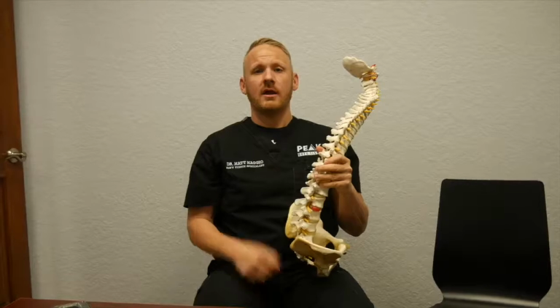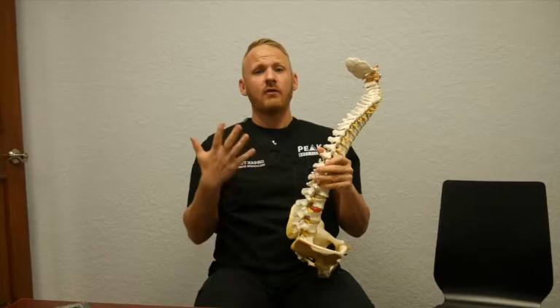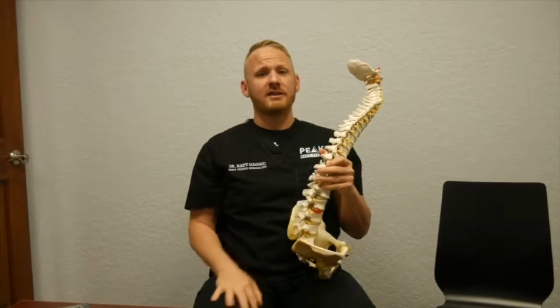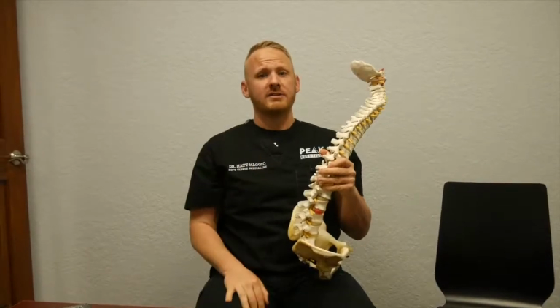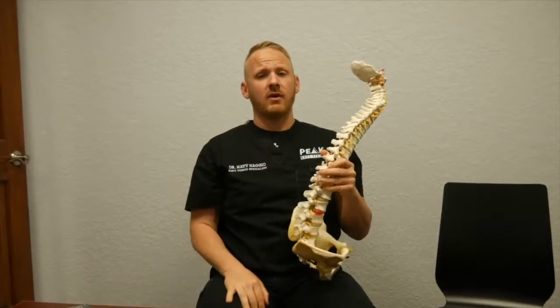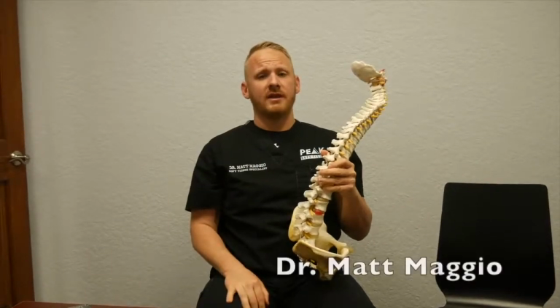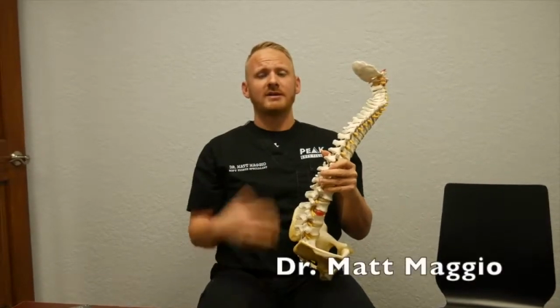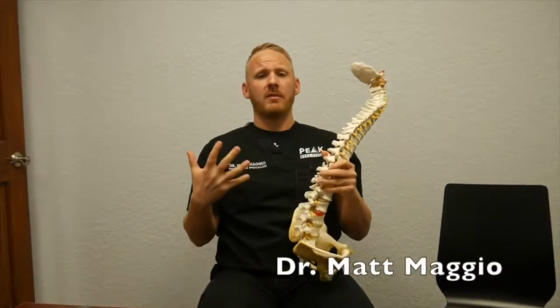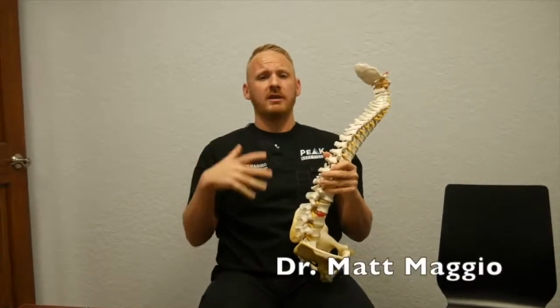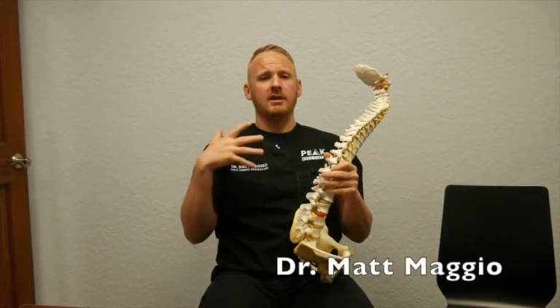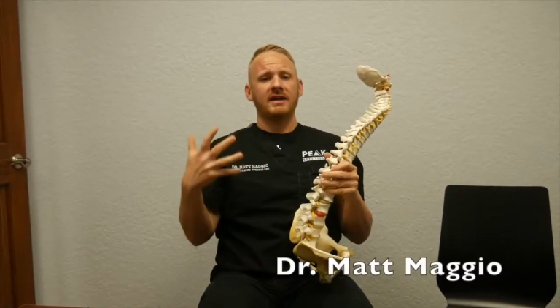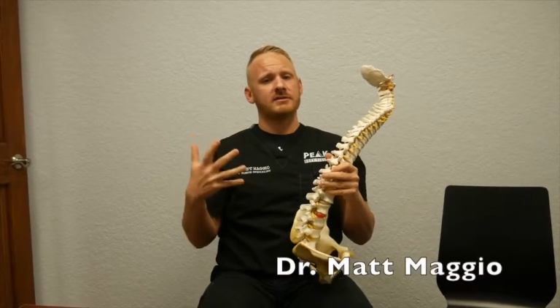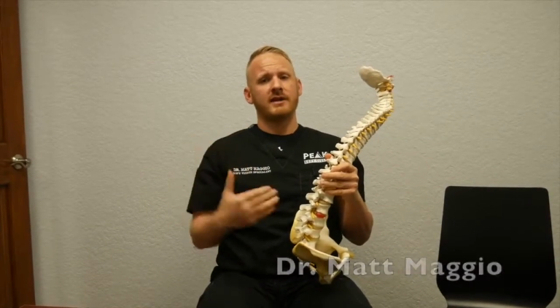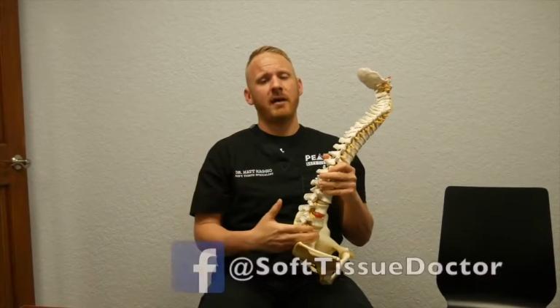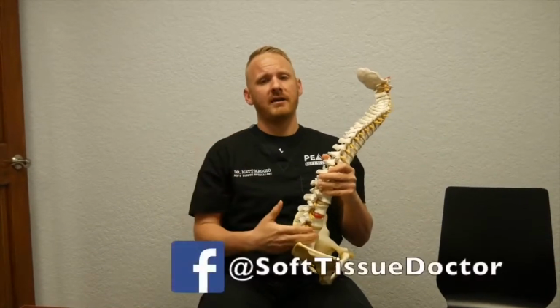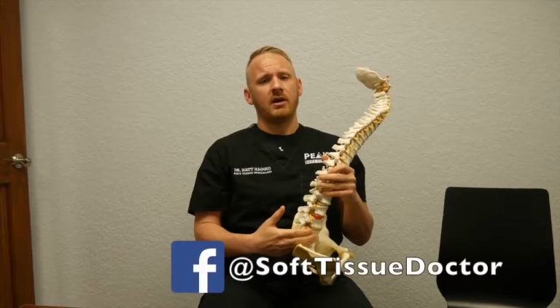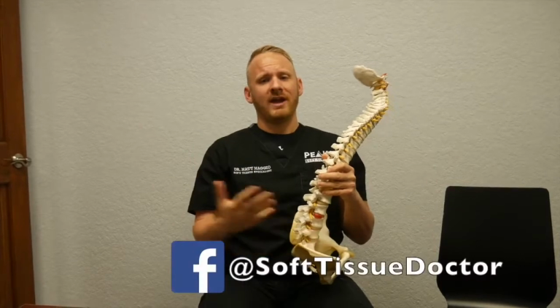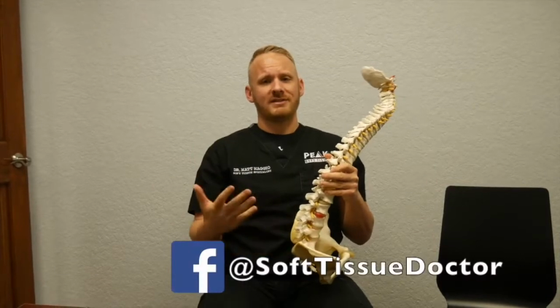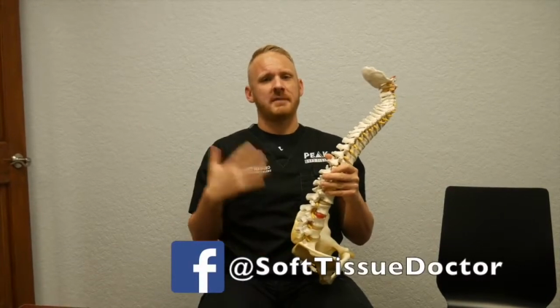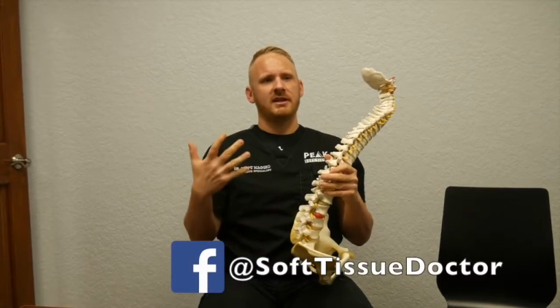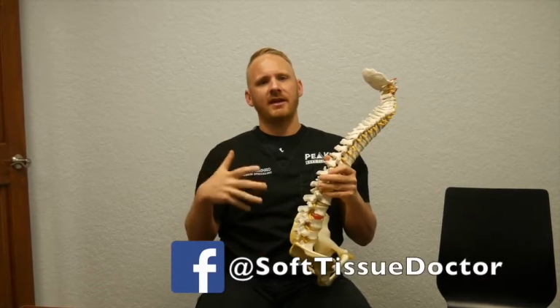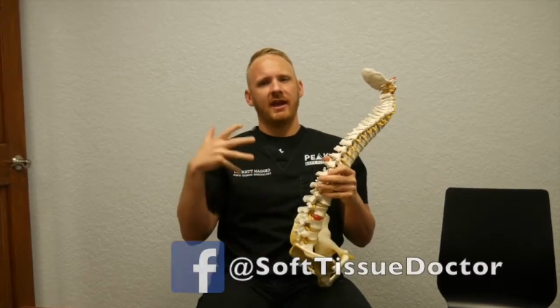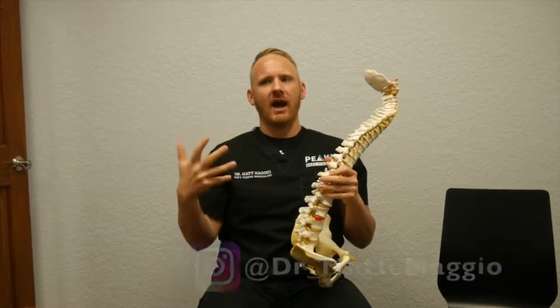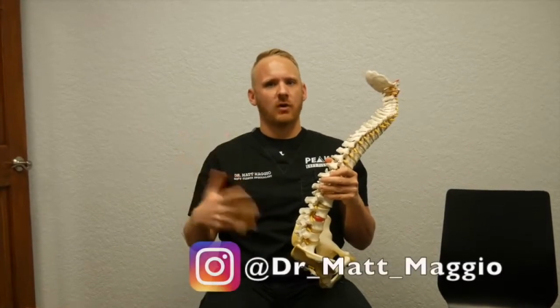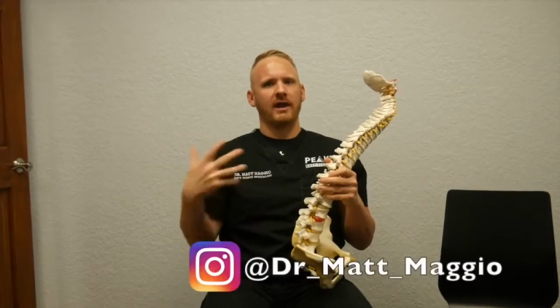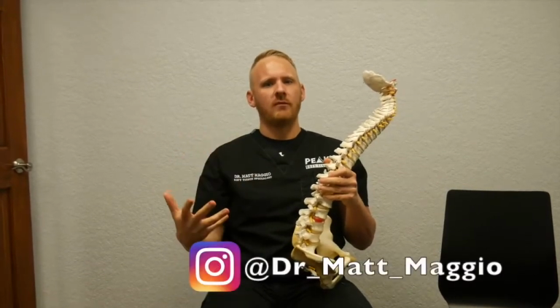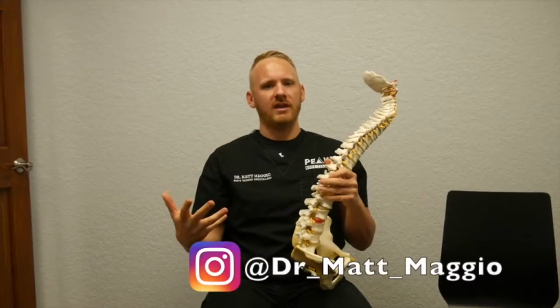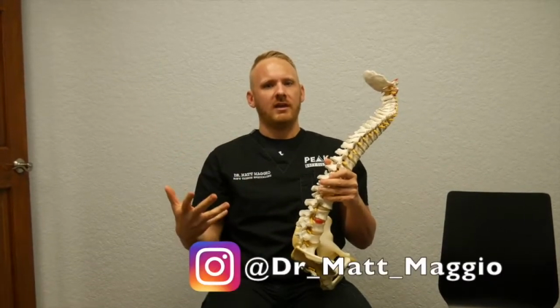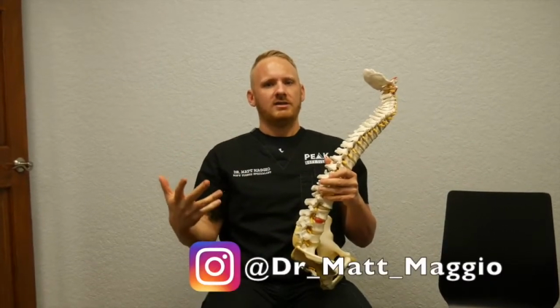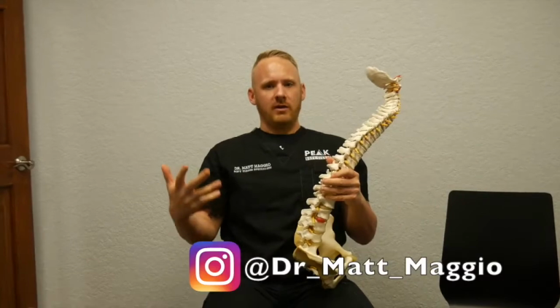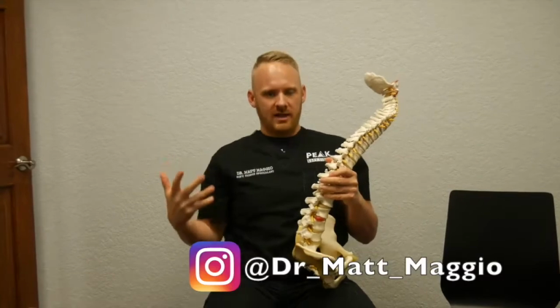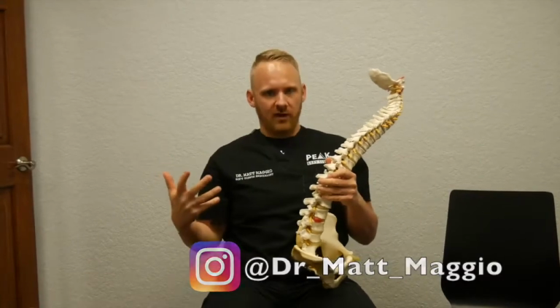Hey everyone, getting our educational video out today. I wanted to talk about the hazards on your spine when you actually sit, especially in like a couch or a comfy chair where you just kind of fall in.